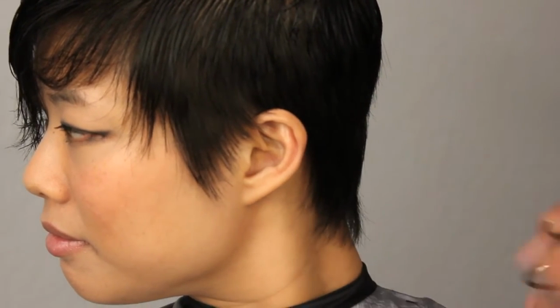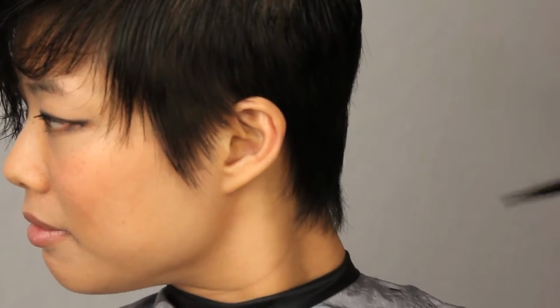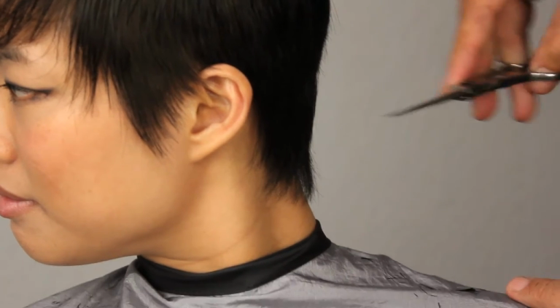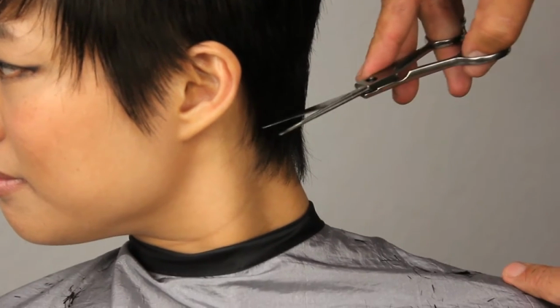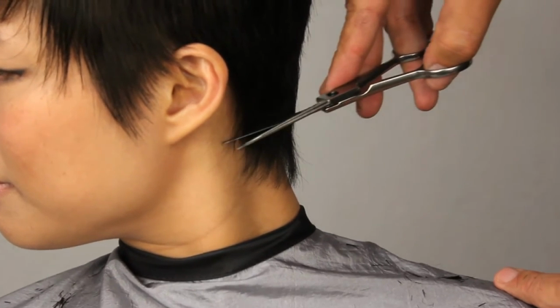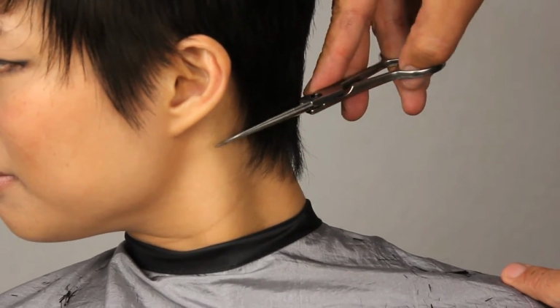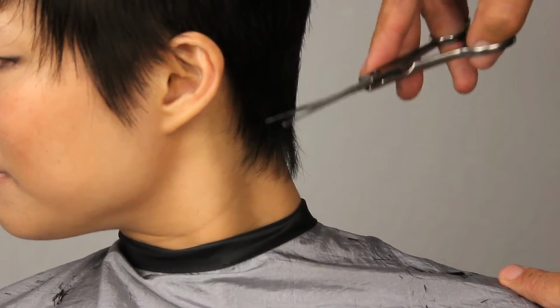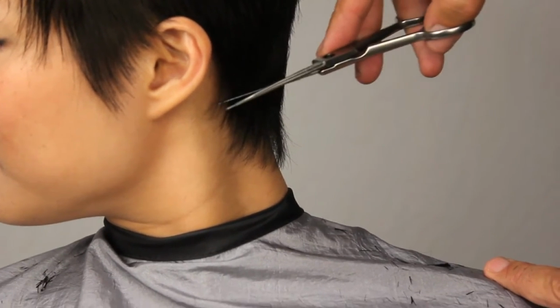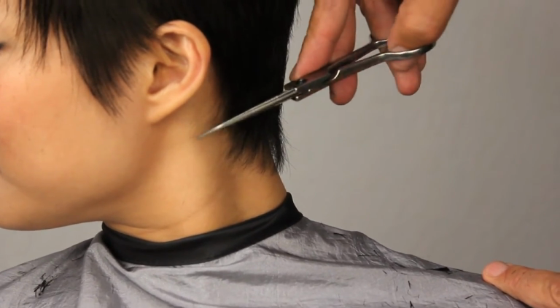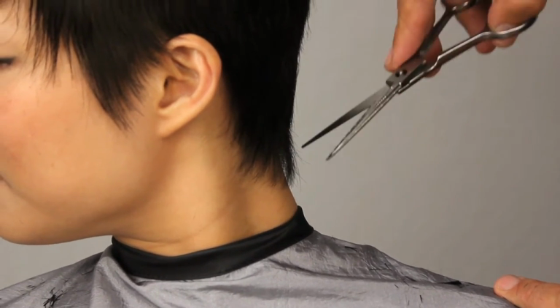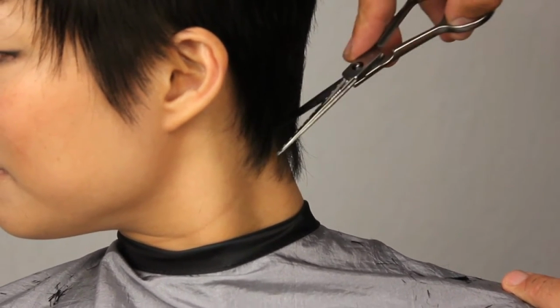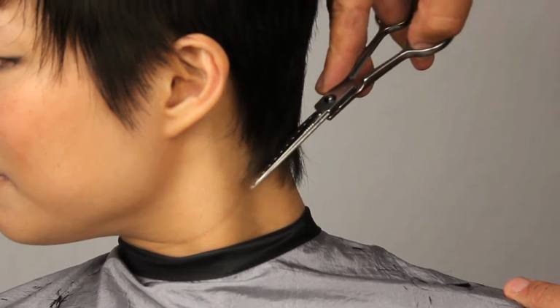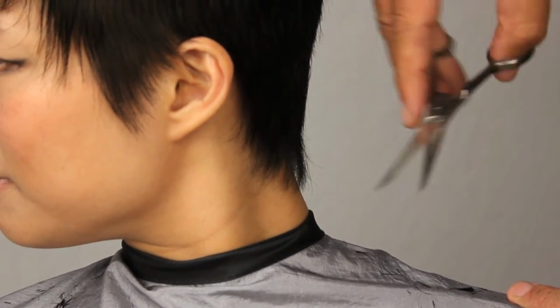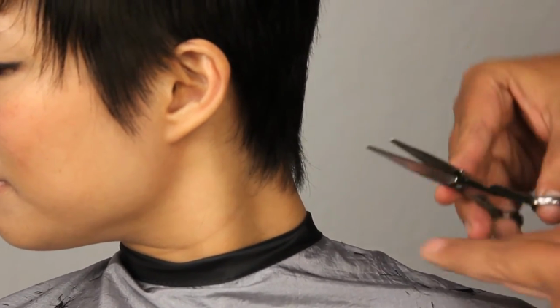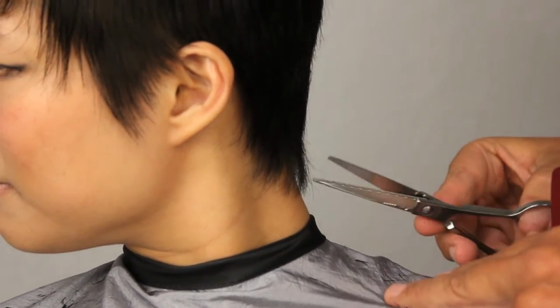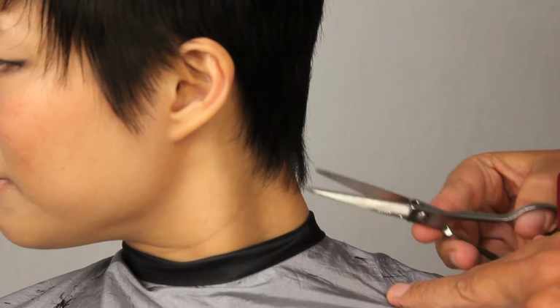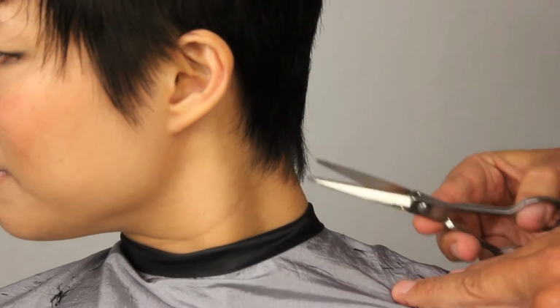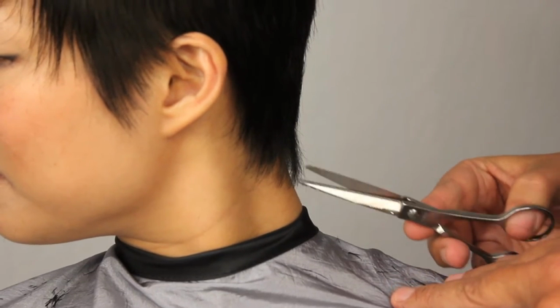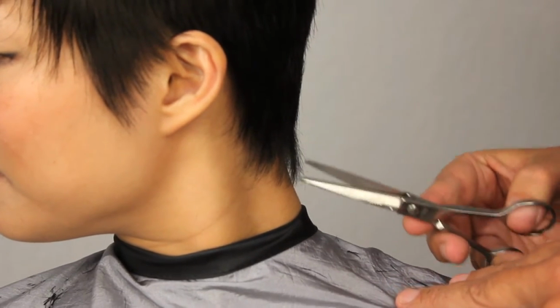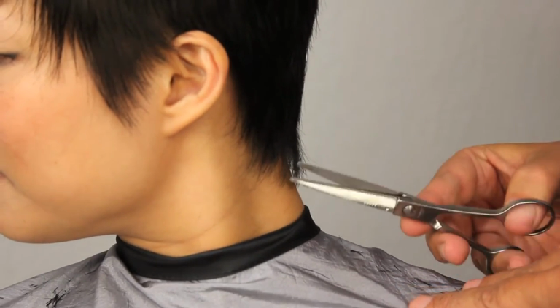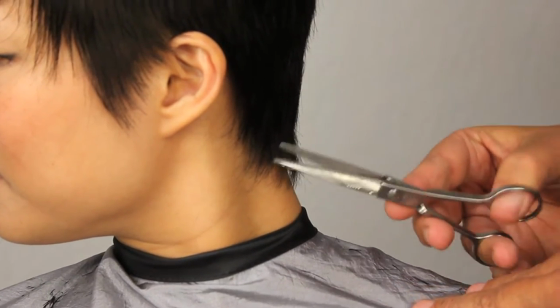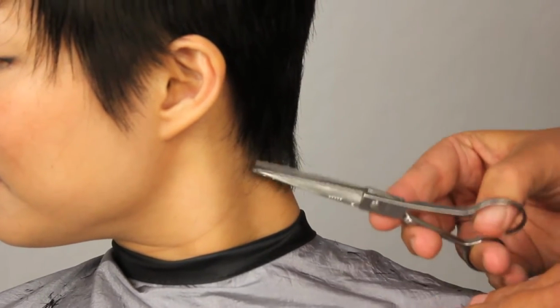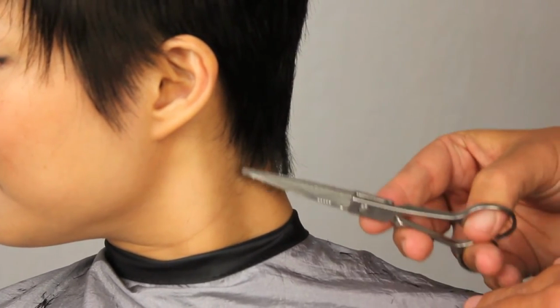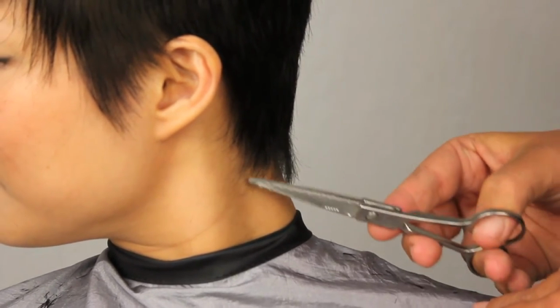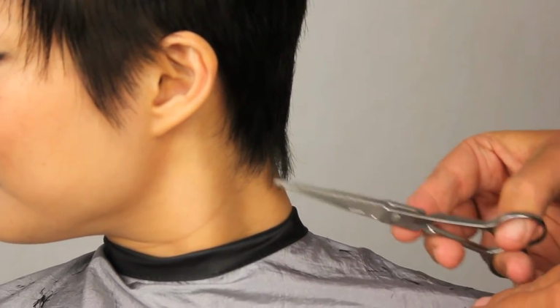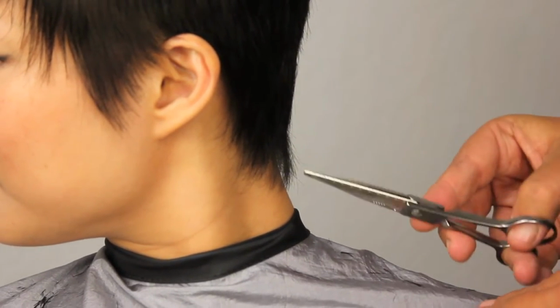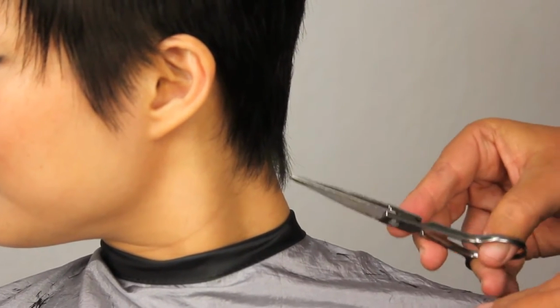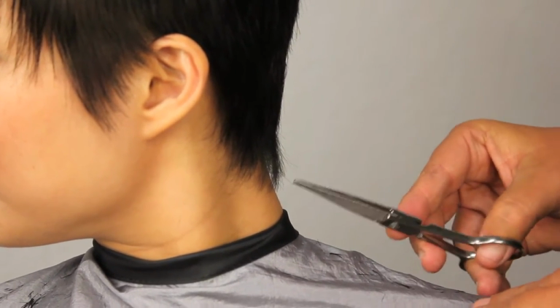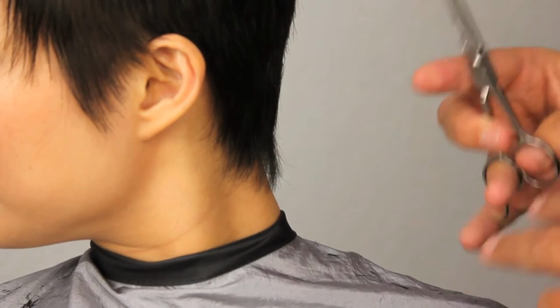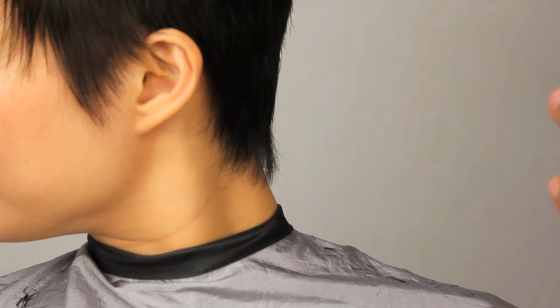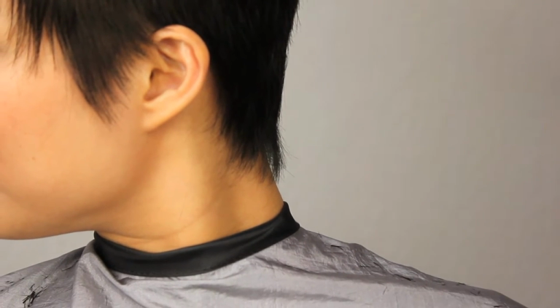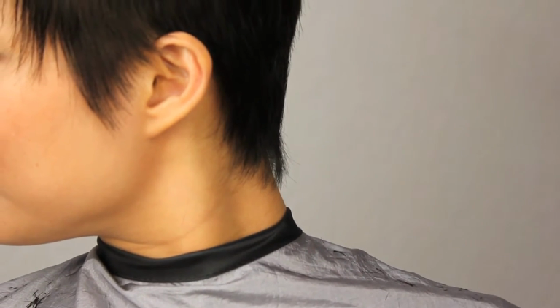In the nape area here, there are a couple of long hairs that are running away from us. Just detailing, making sure we have softness and femininity all the way throughout the haircut.